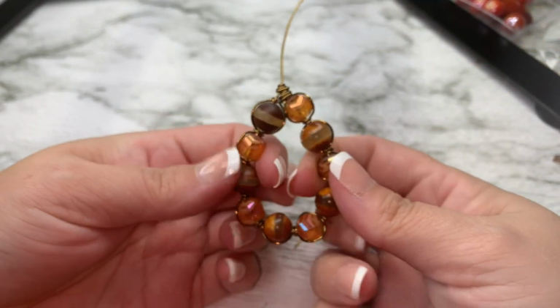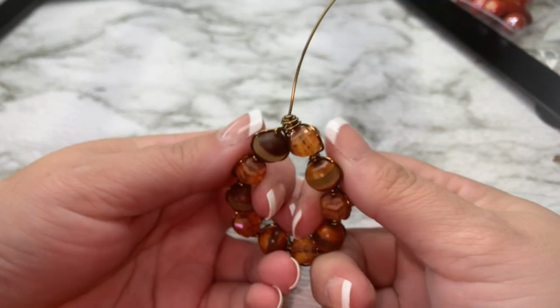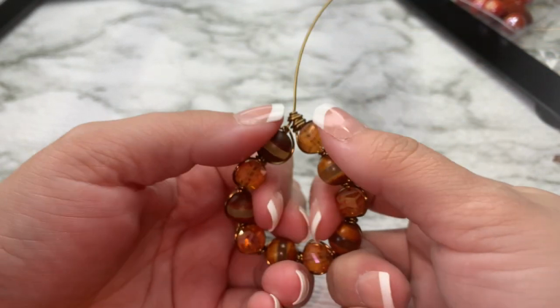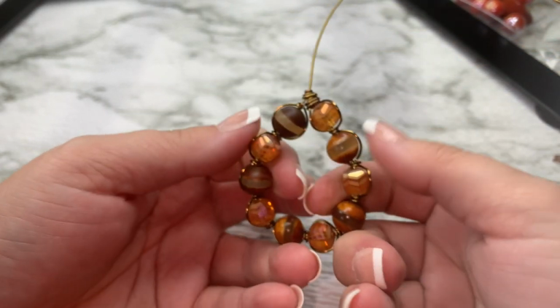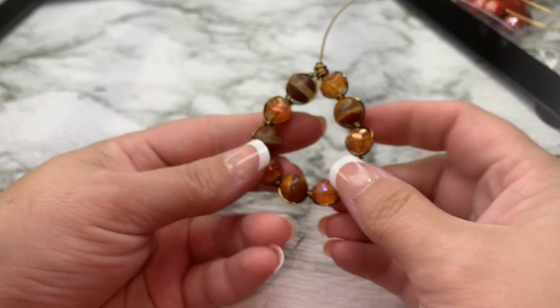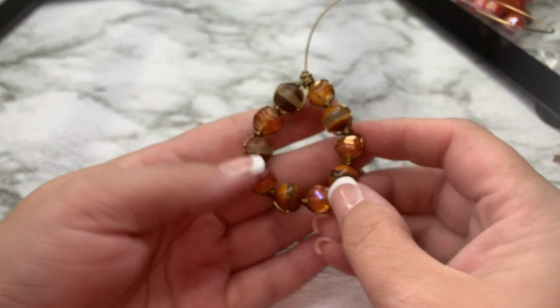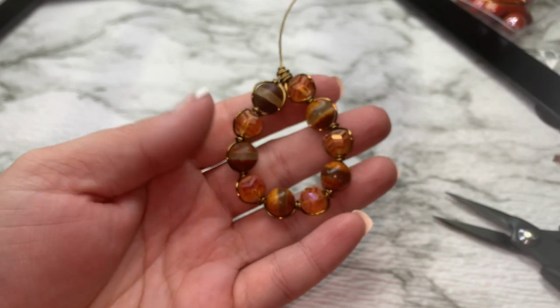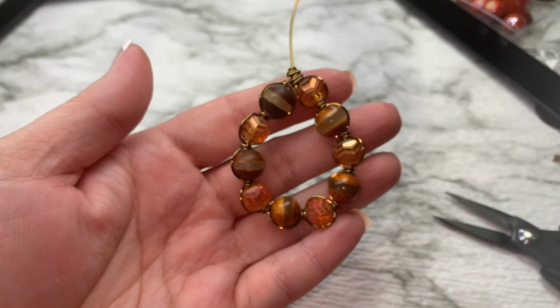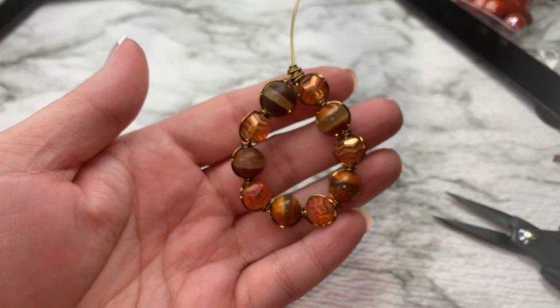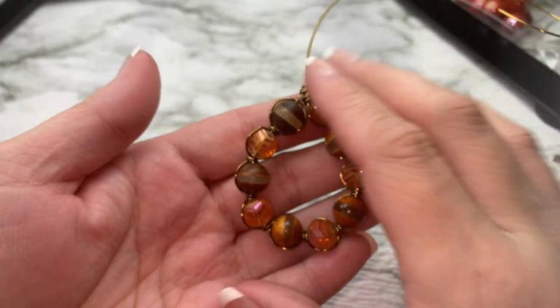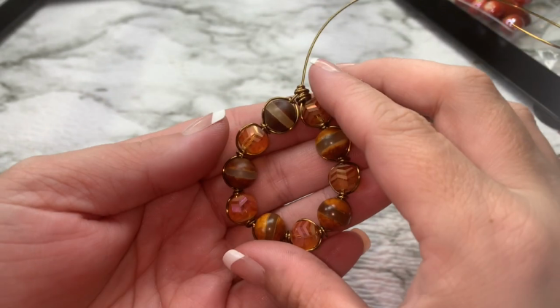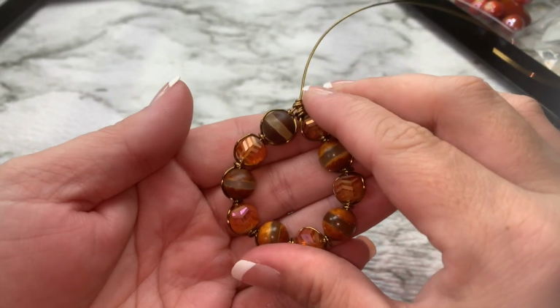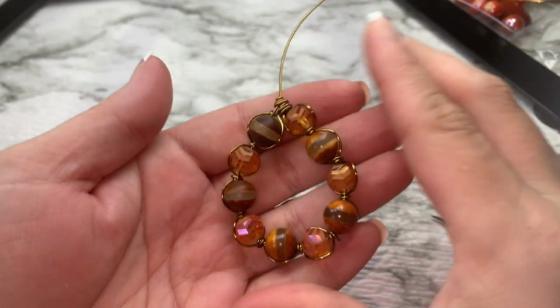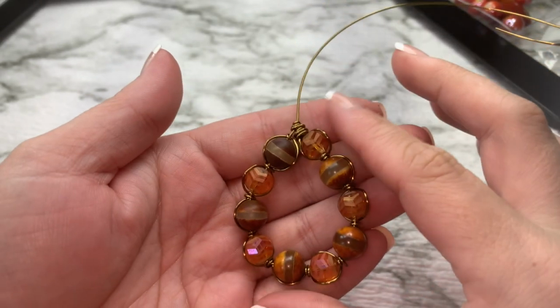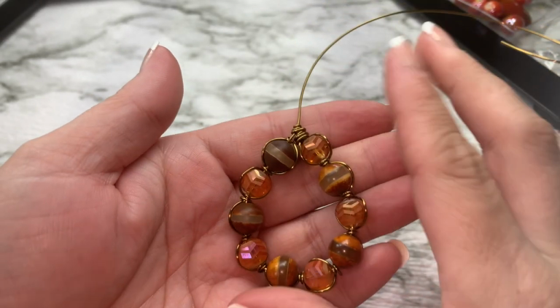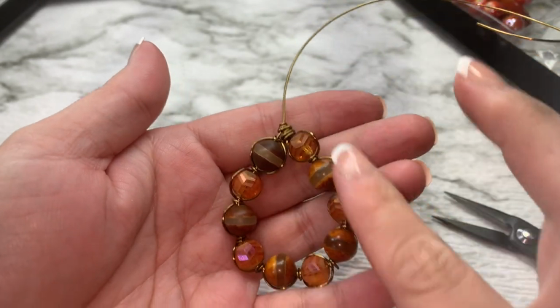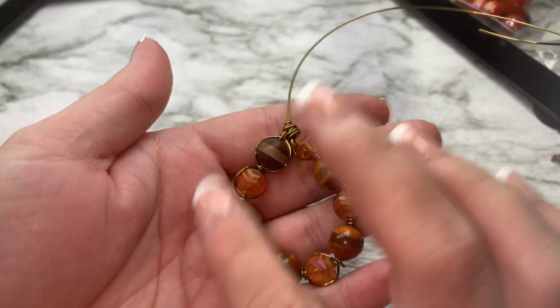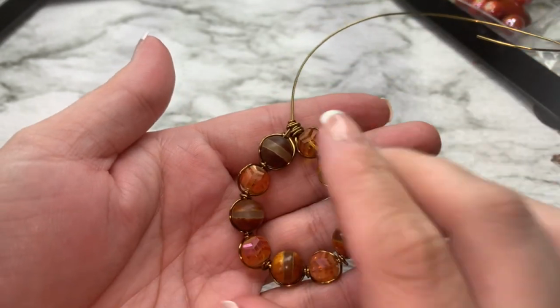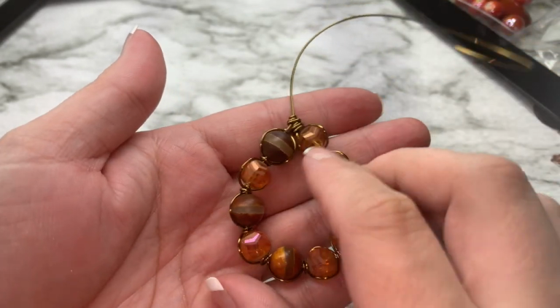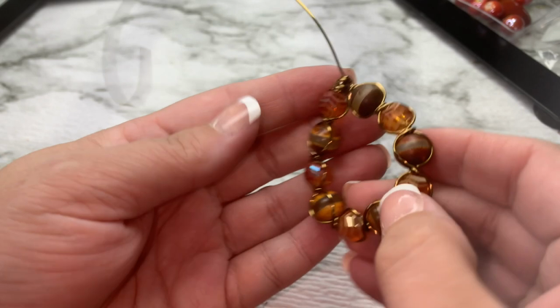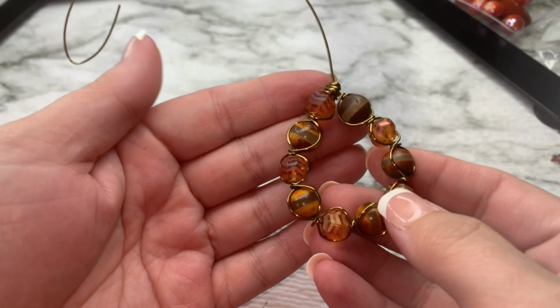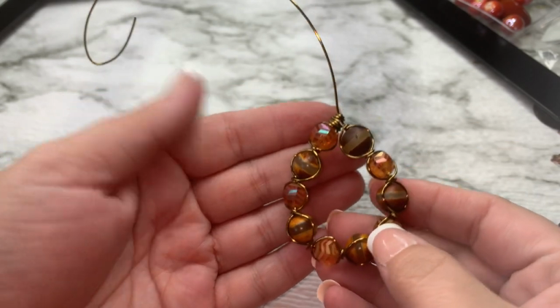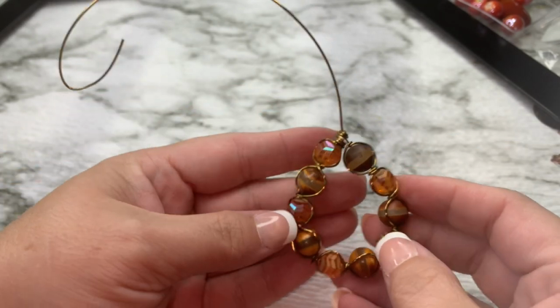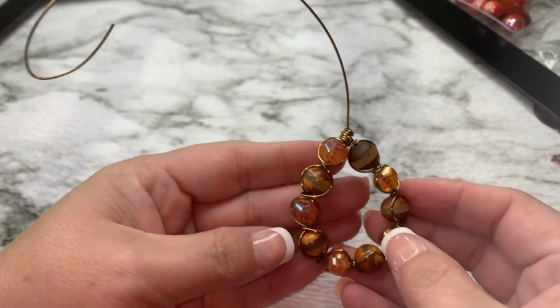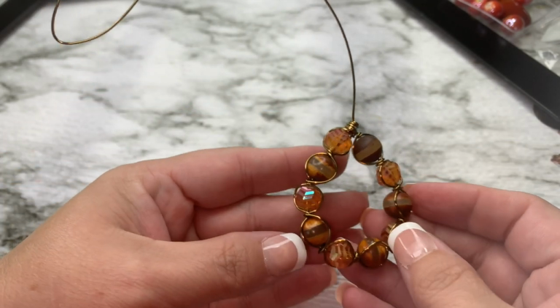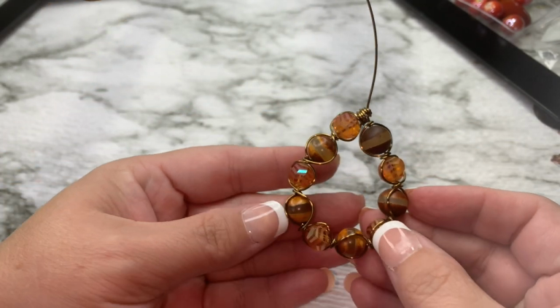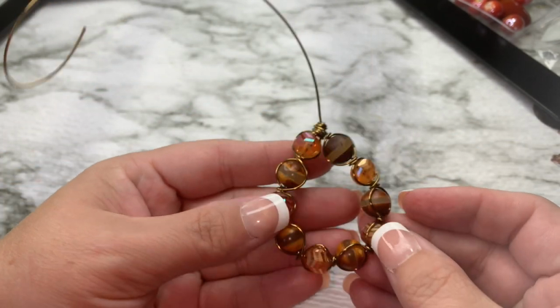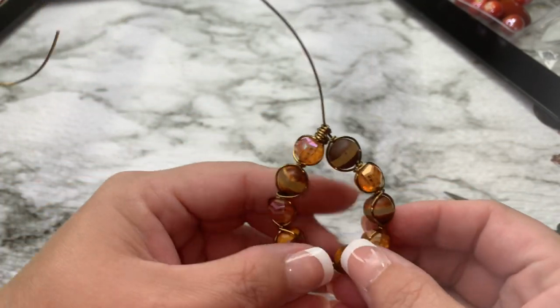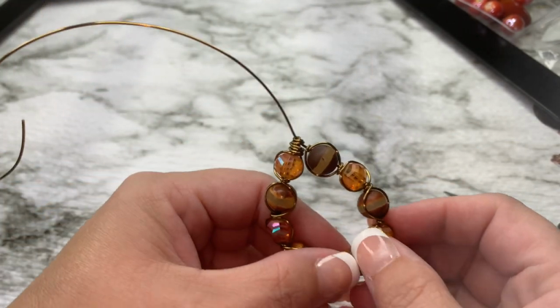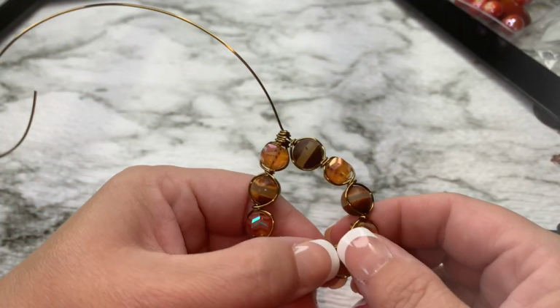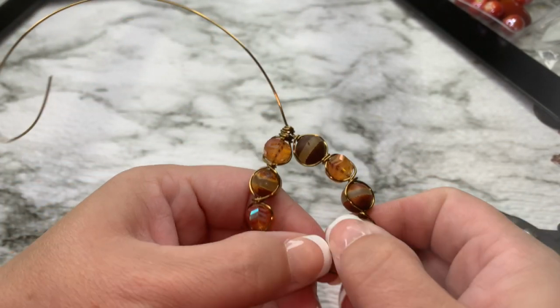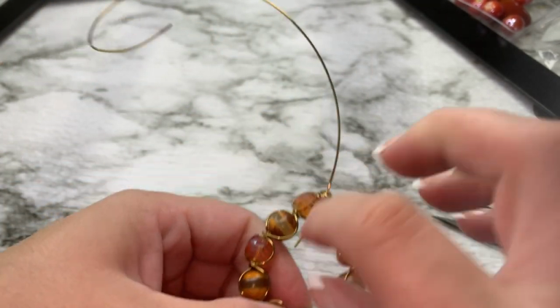So this is what we have. You just shape it — if you want a teardrop or whatever shape you want. You can use either side of your pendant that you just created.